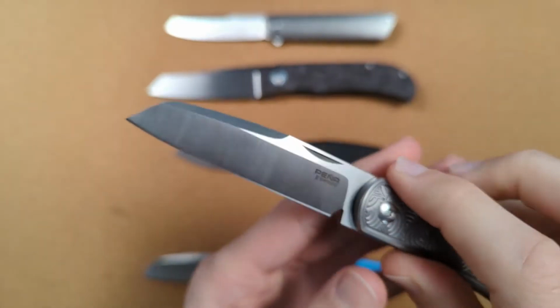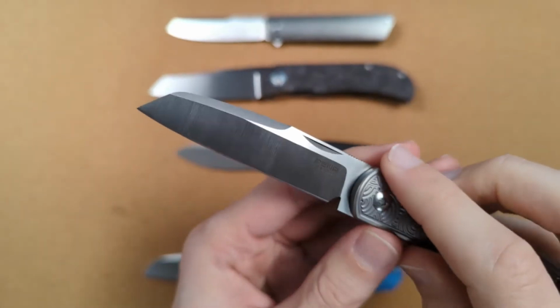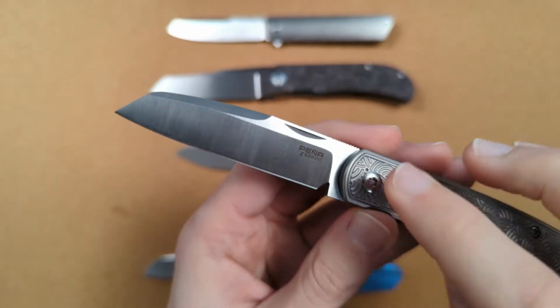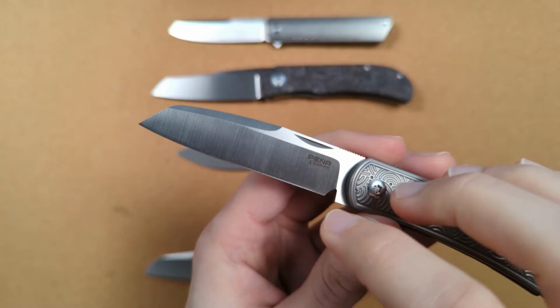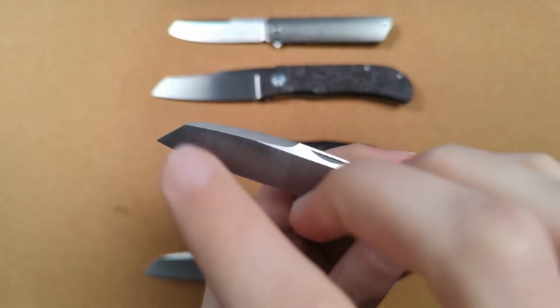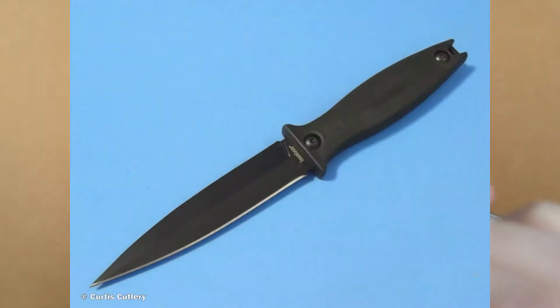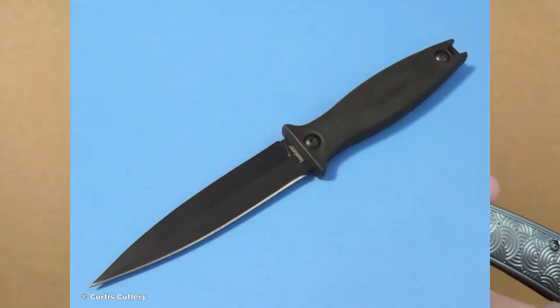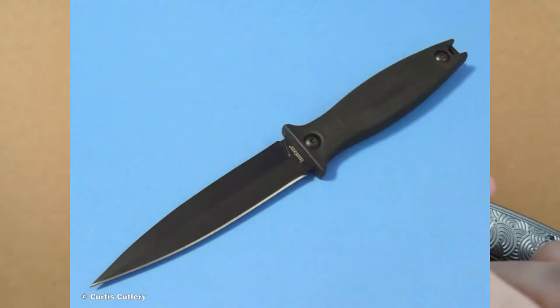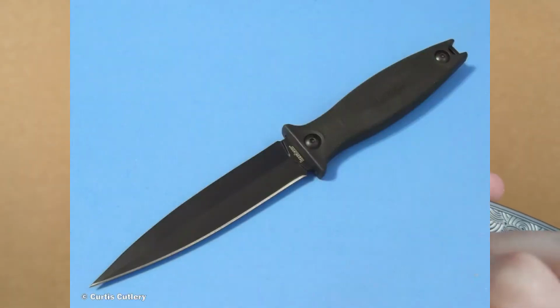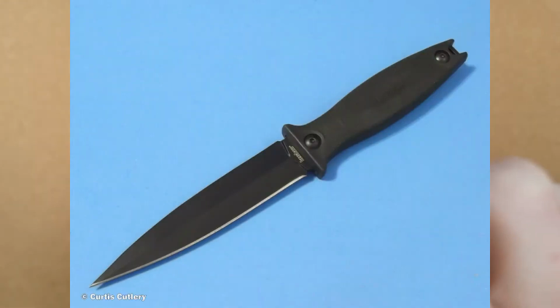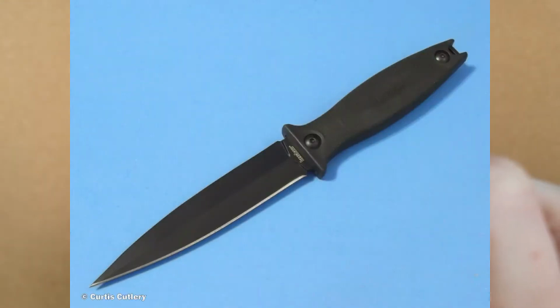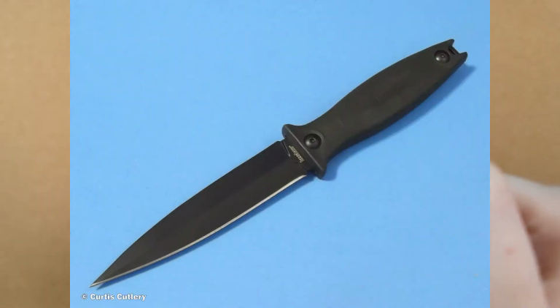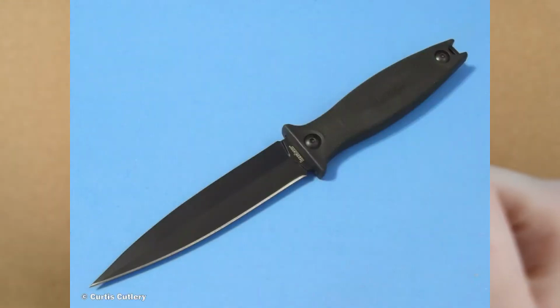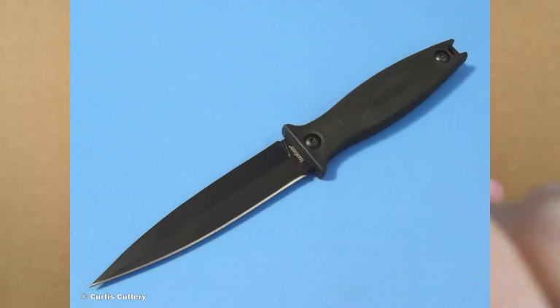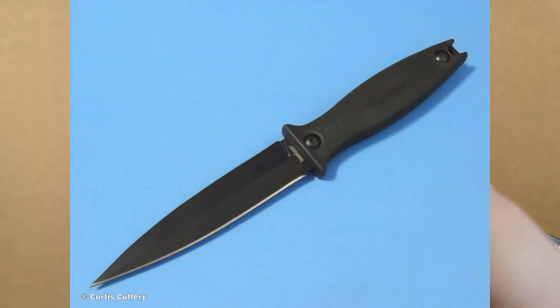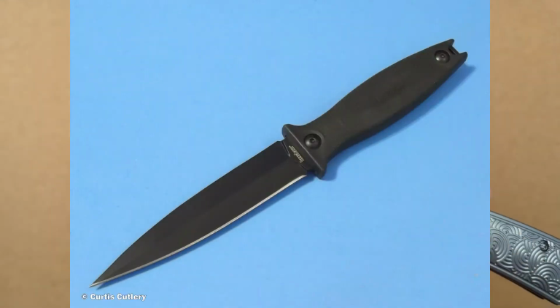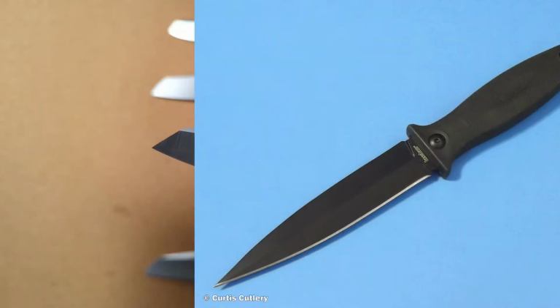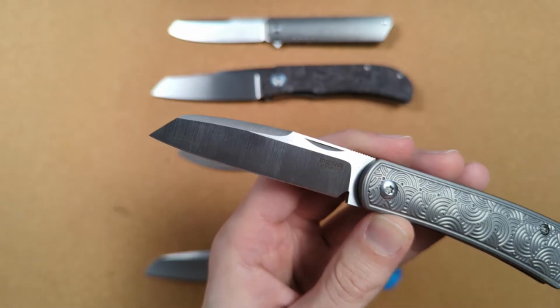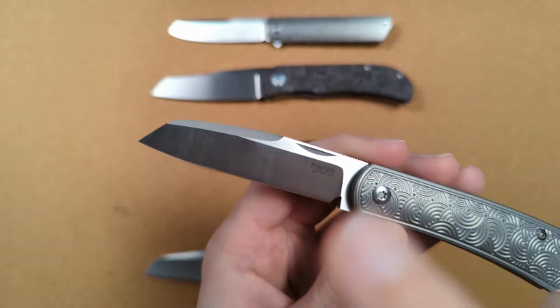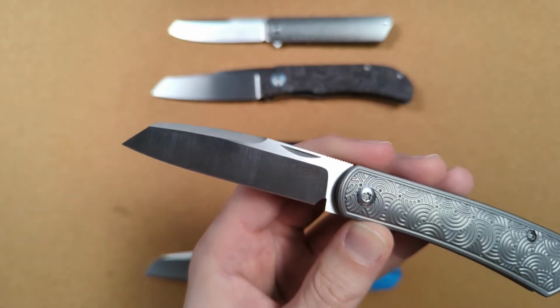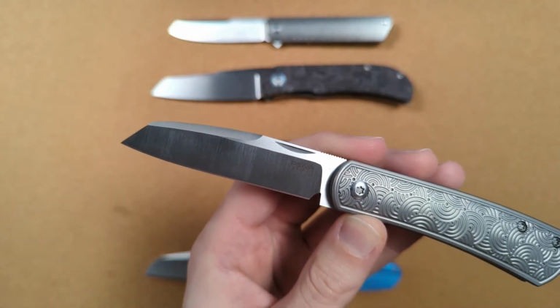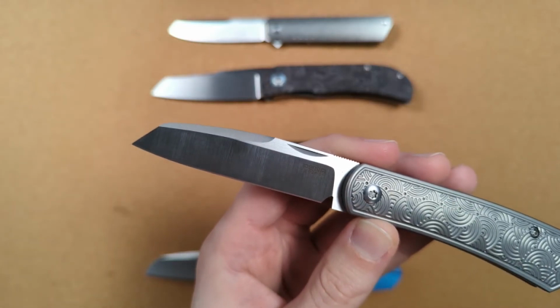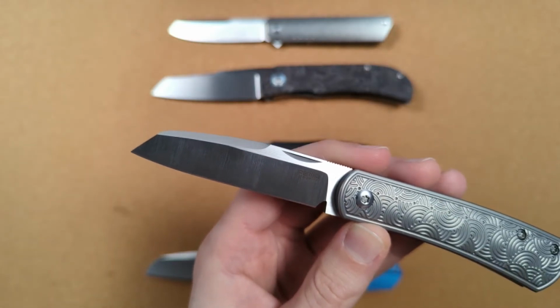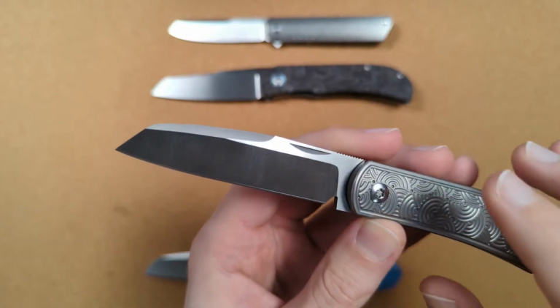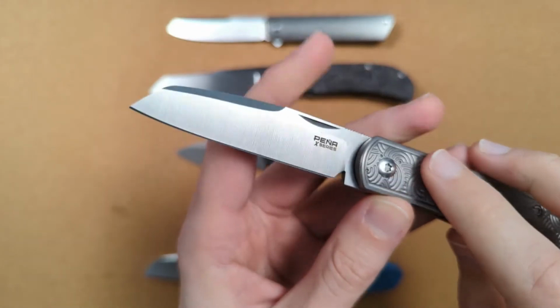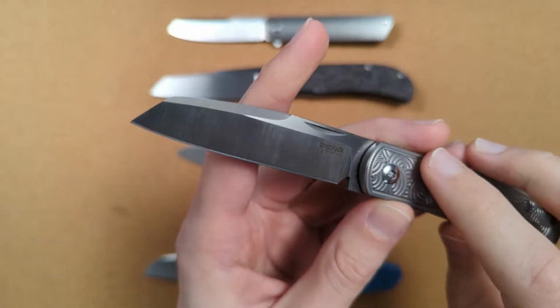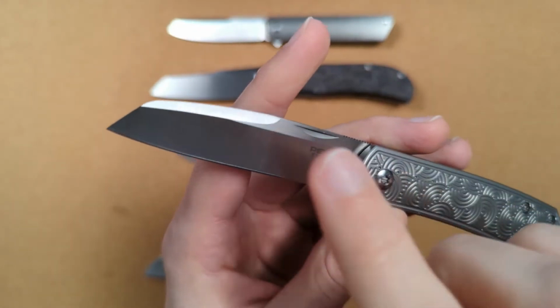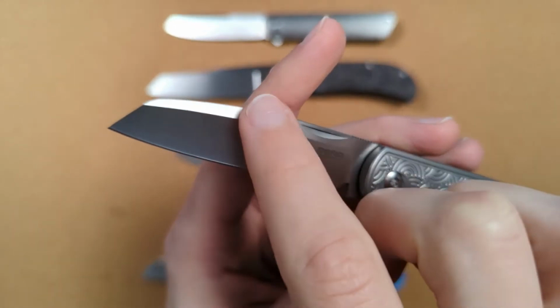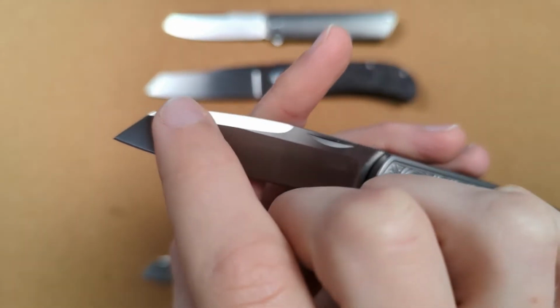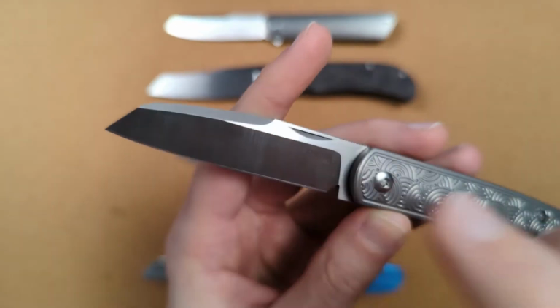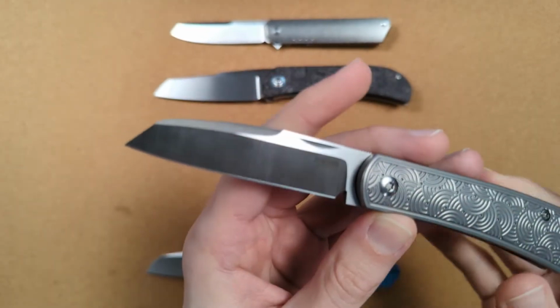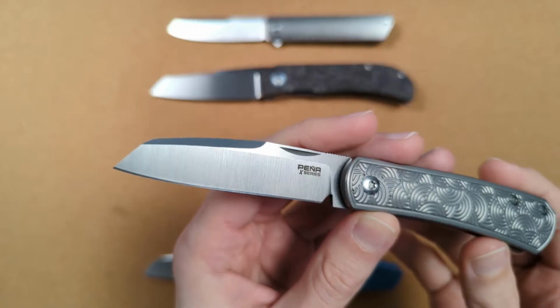Now if this were a dagger-shaped blade that was single-edged, where one side was sharpened and the other symmetric side was left blunt, that blunt edge would be called a false edge. But on a knife like this, this cutaway here is called a swedge.